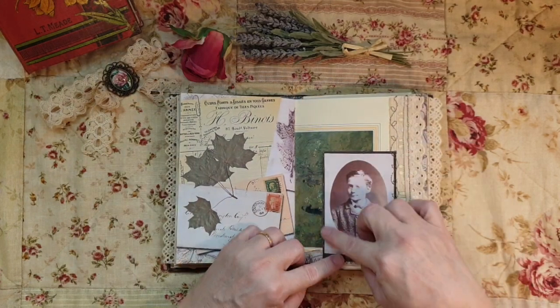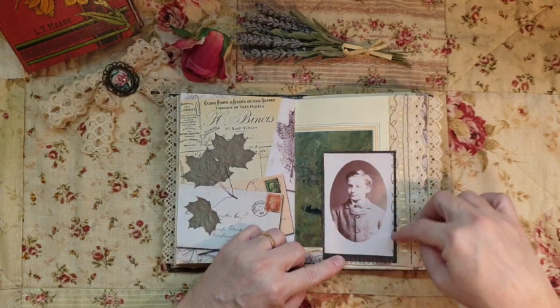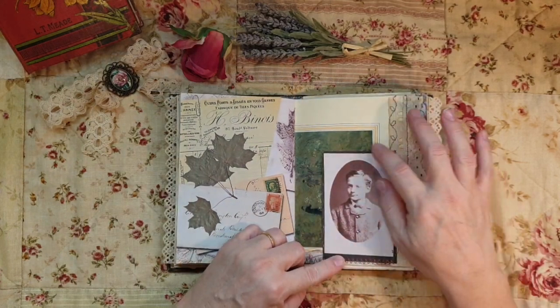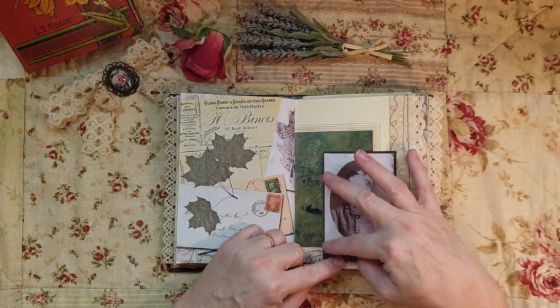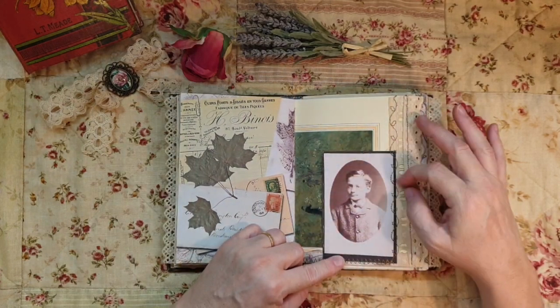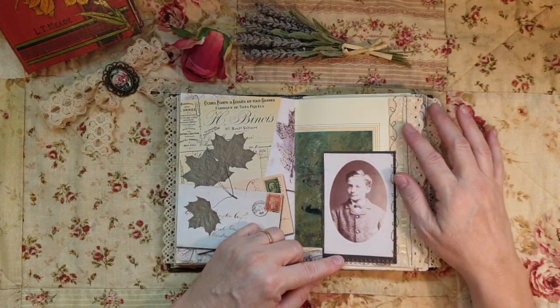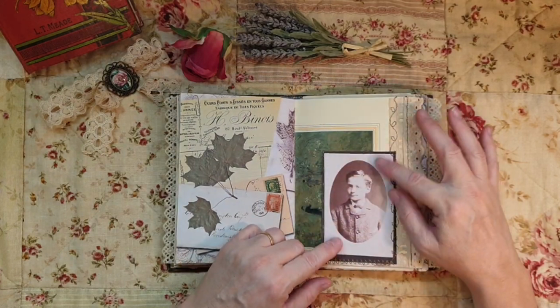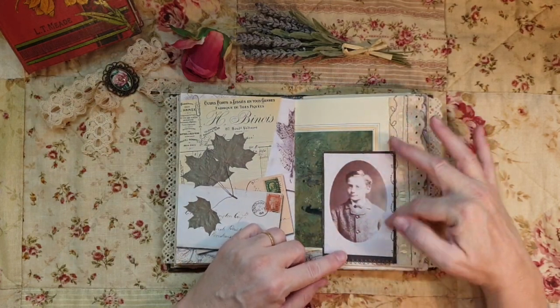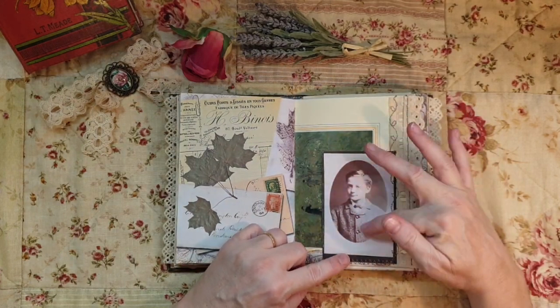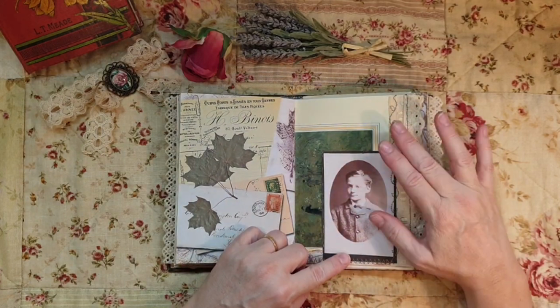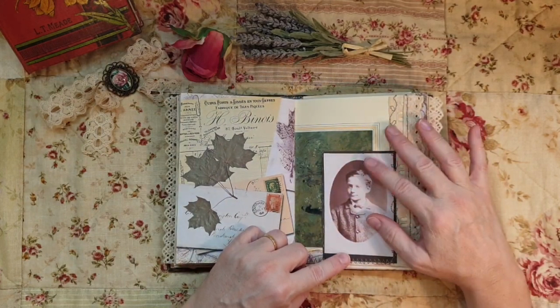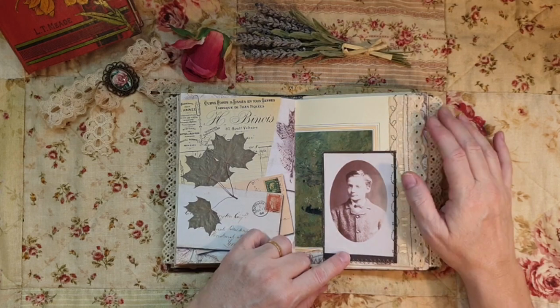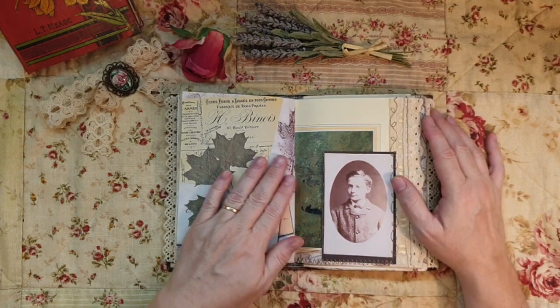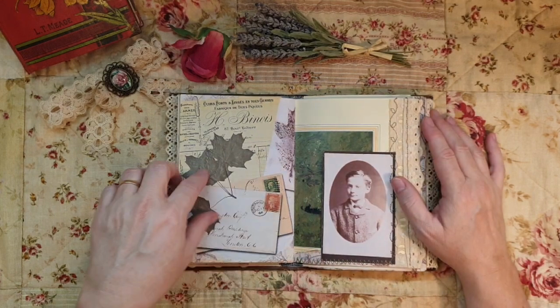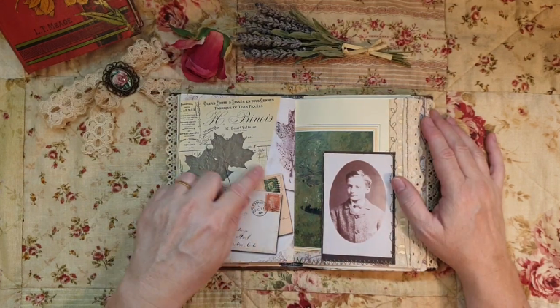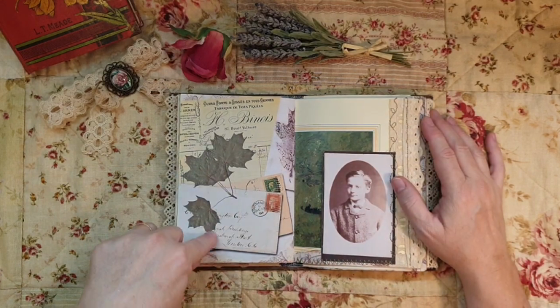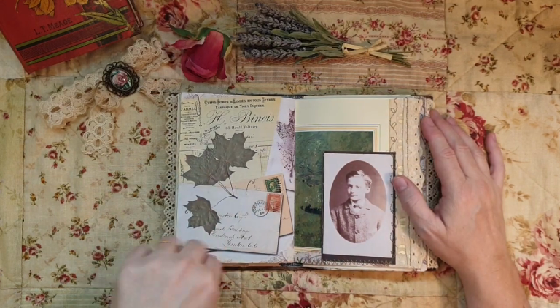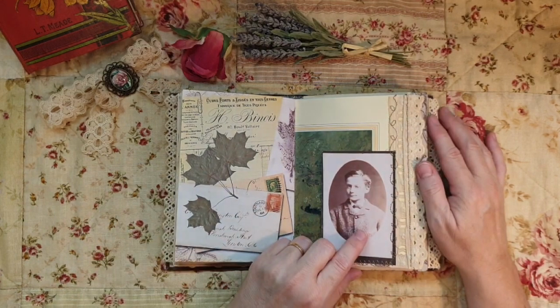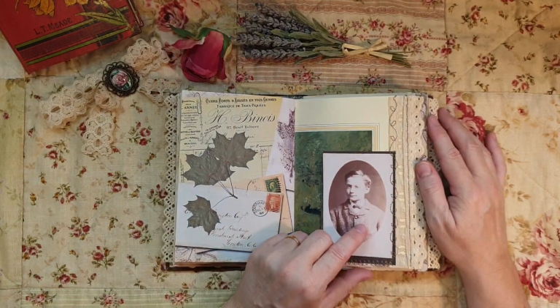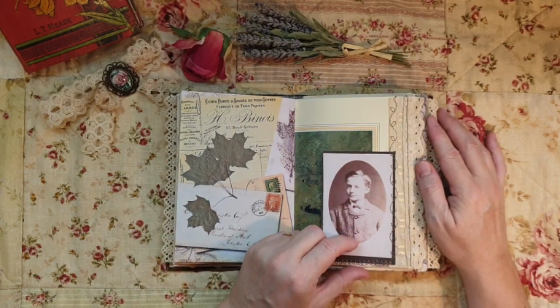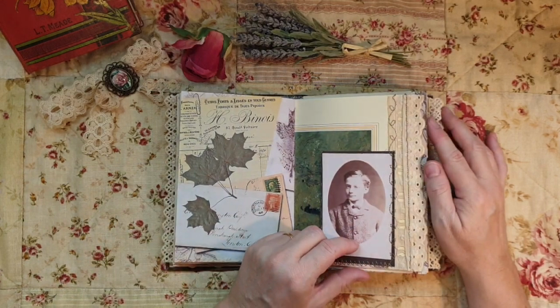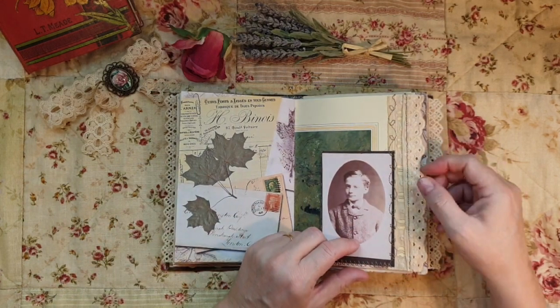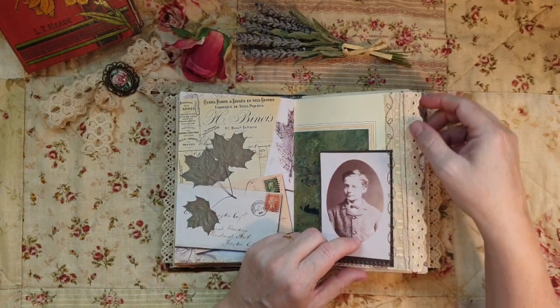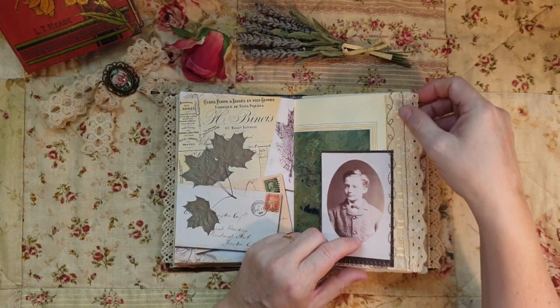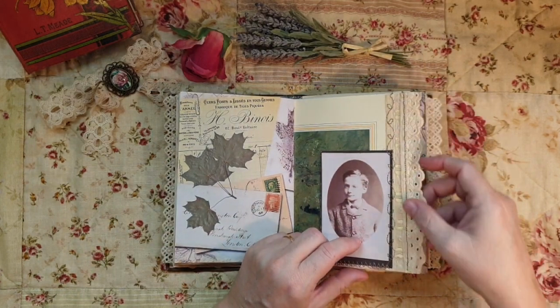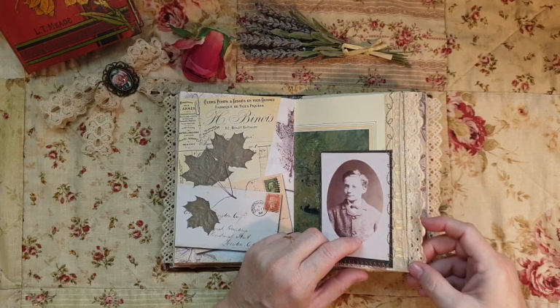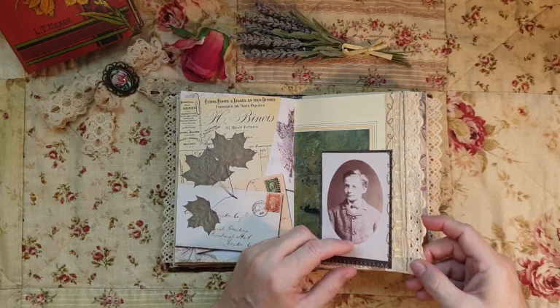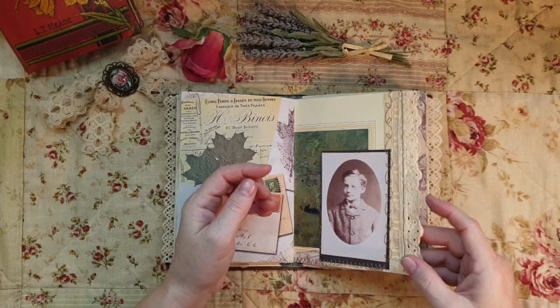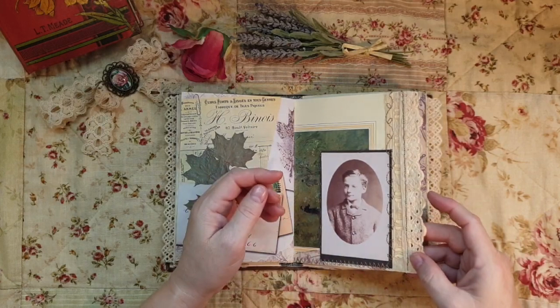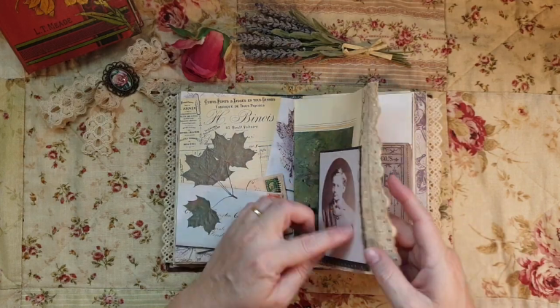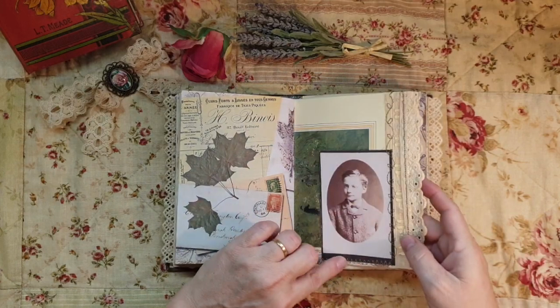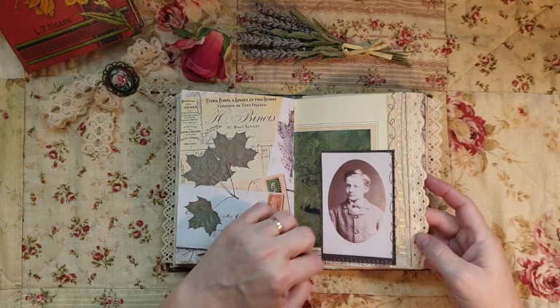Here's their maybe second child - I think the other one might have been a daughter and this one a son. Look at that - beautiful - using vintage lace again and stitching.